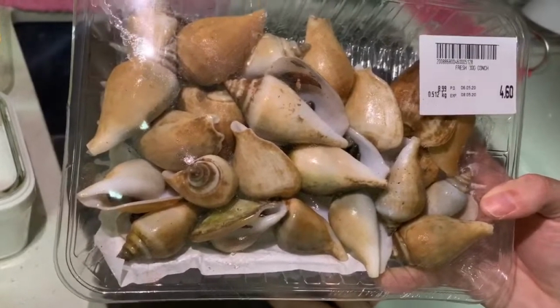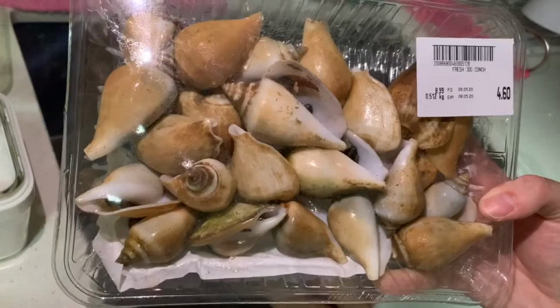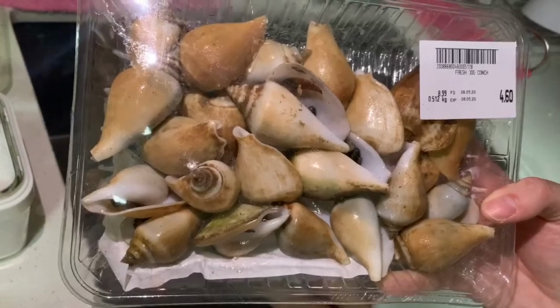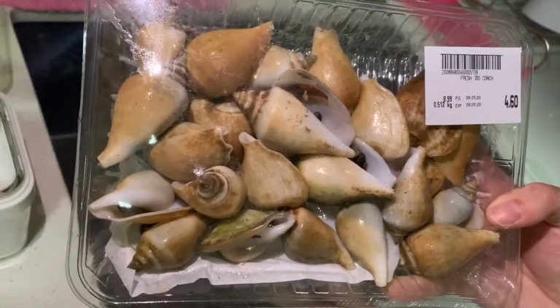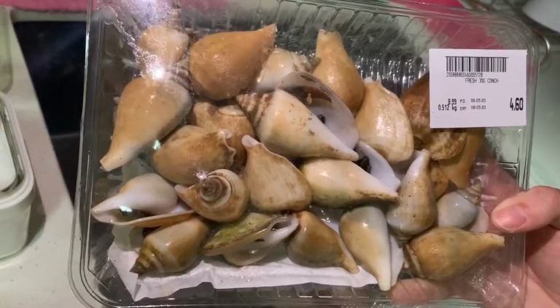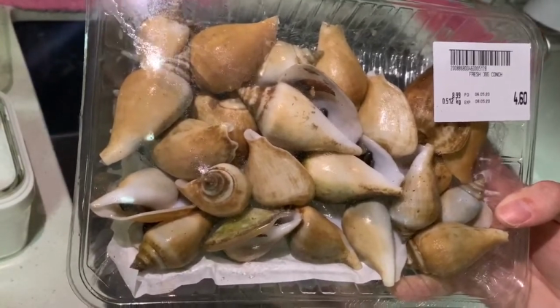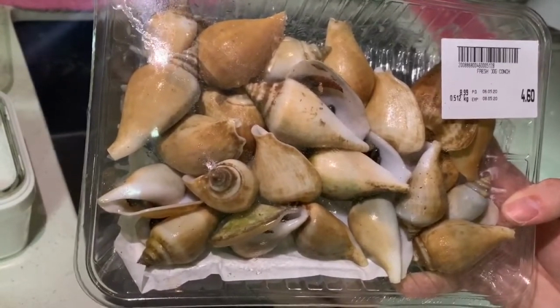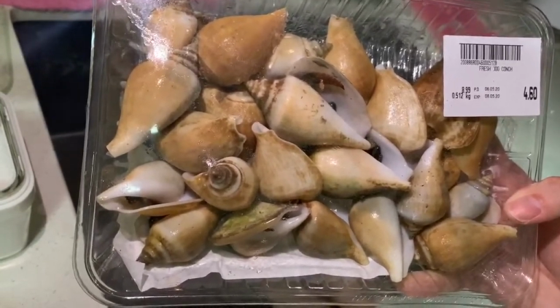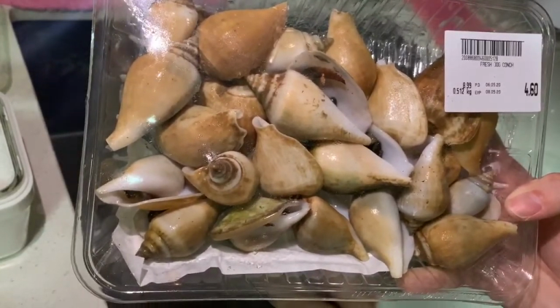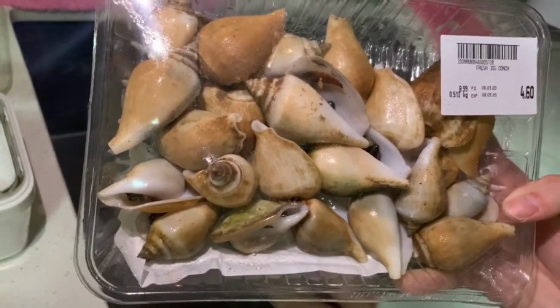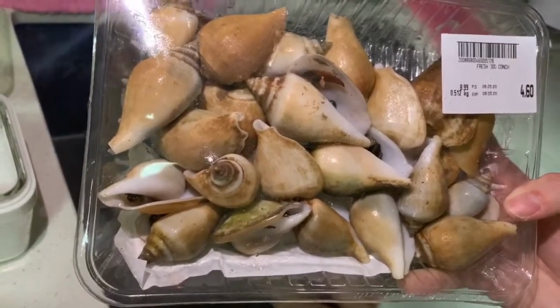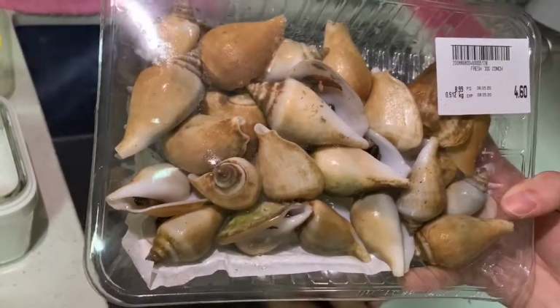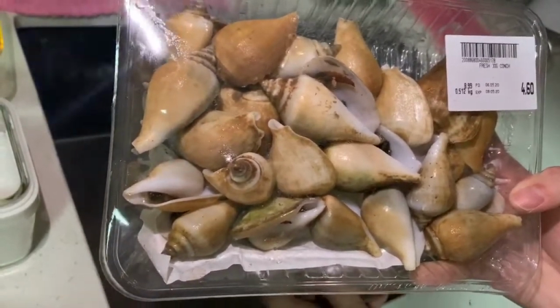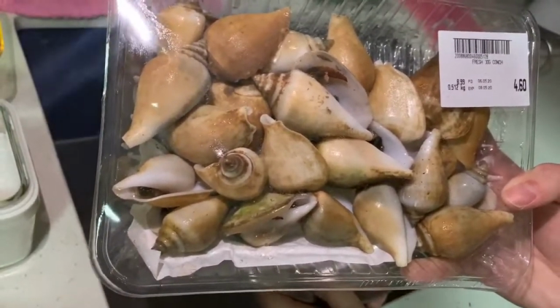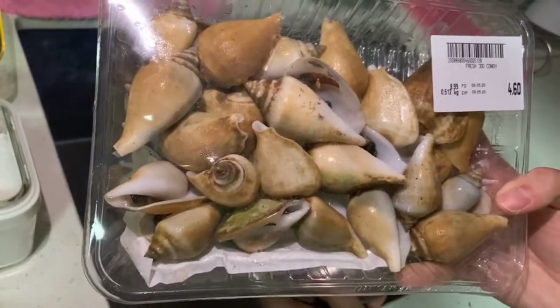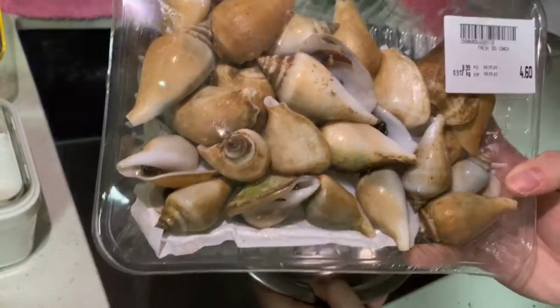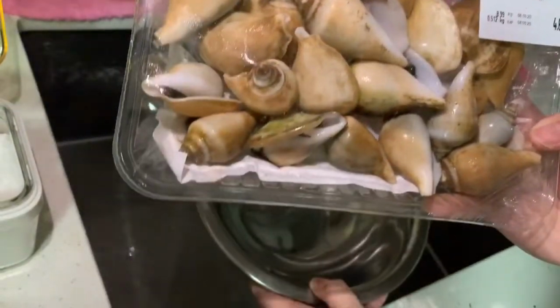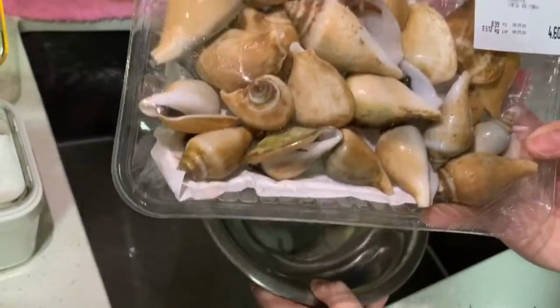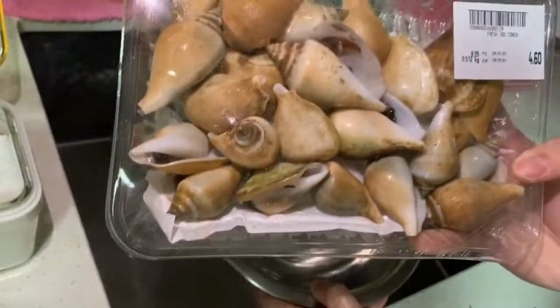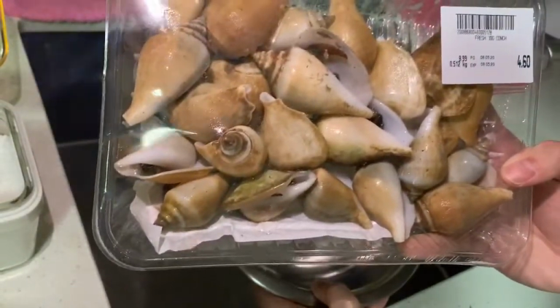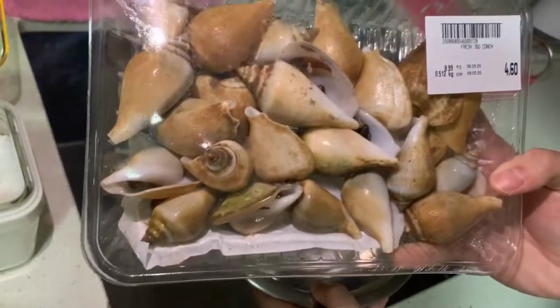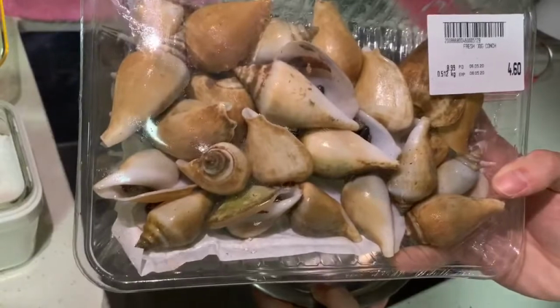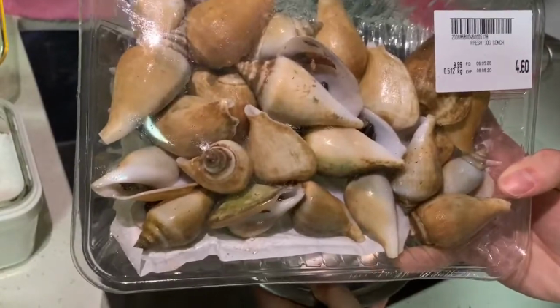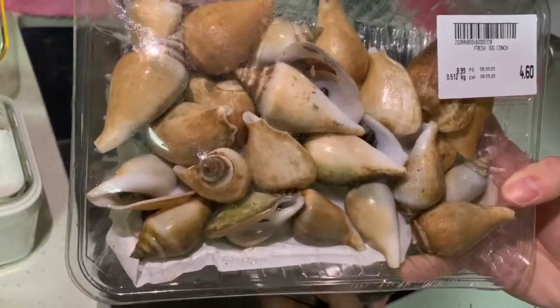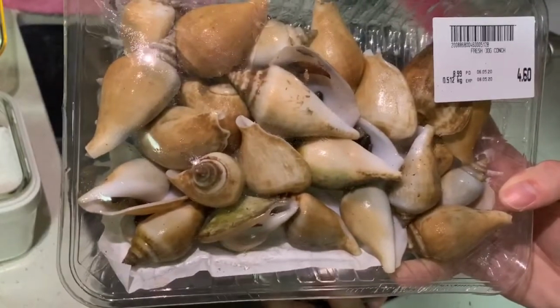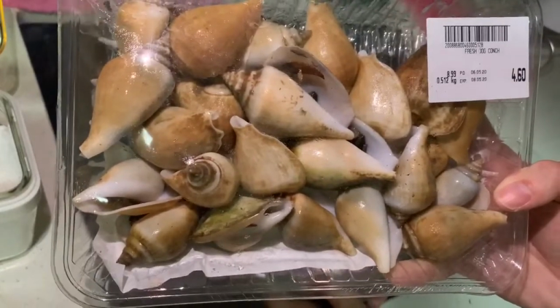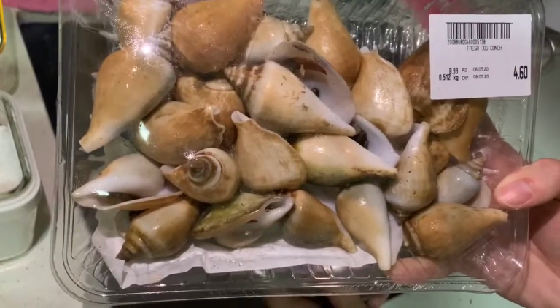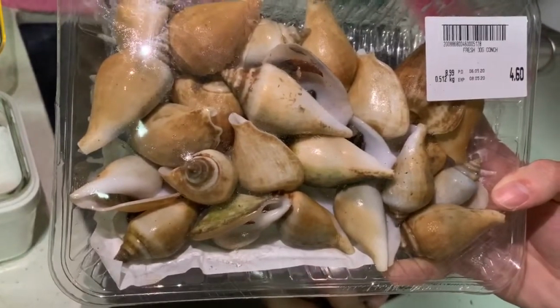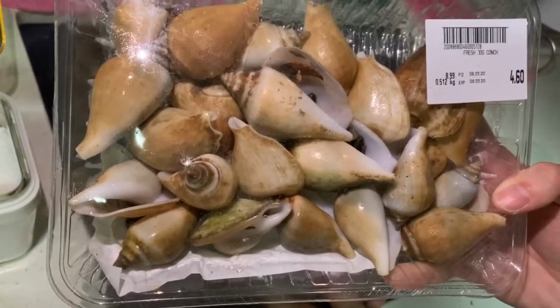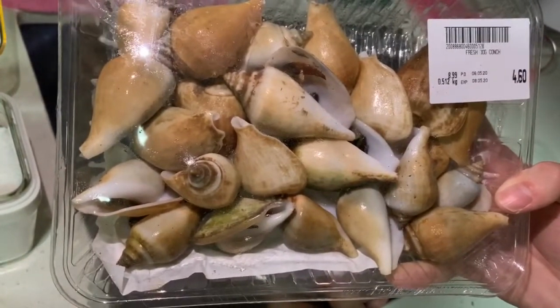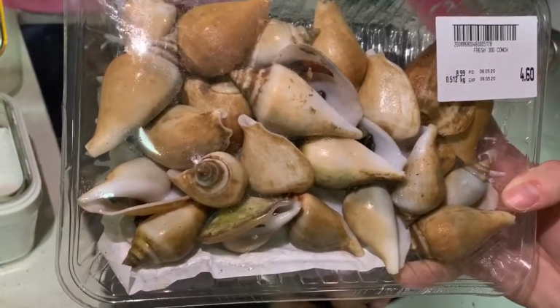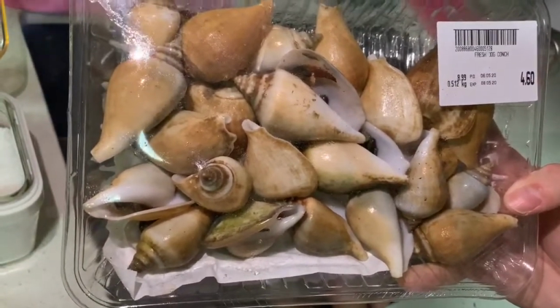Hi guys, welcome to another episode of SG Good Life. Today I'm going to teach you how to make steamed conch, or colloquially we call it kong kong.